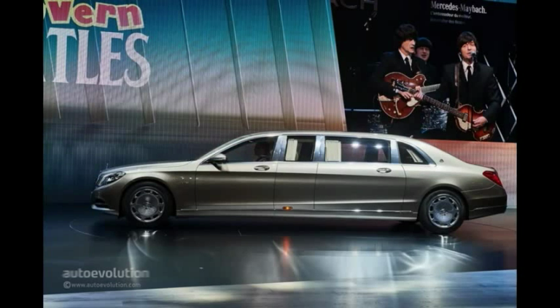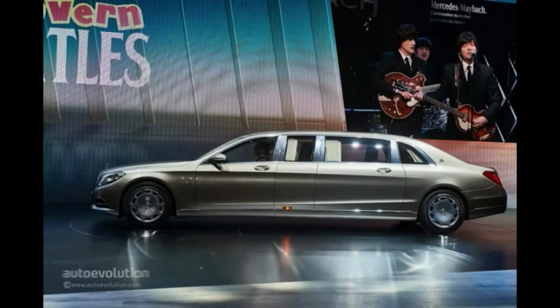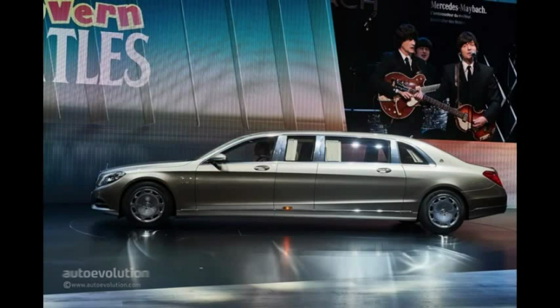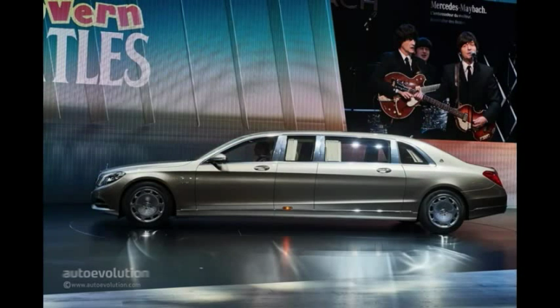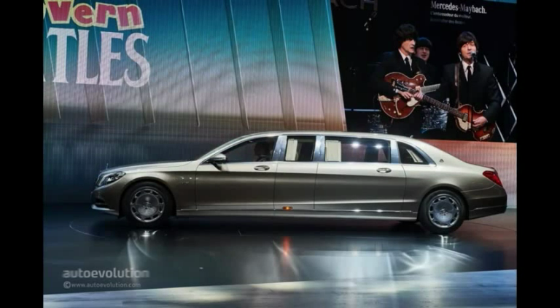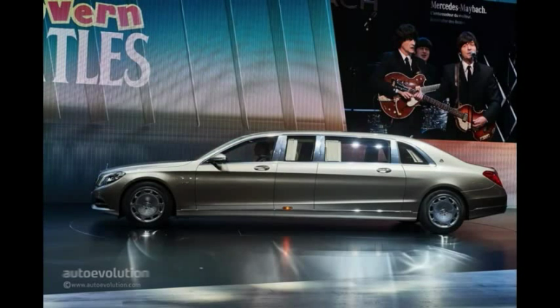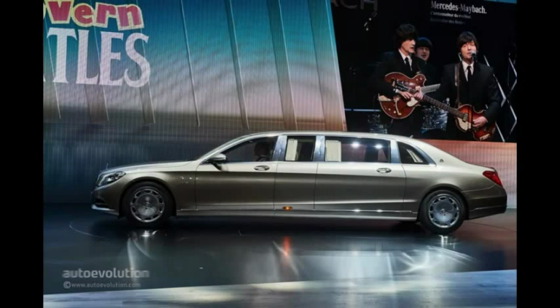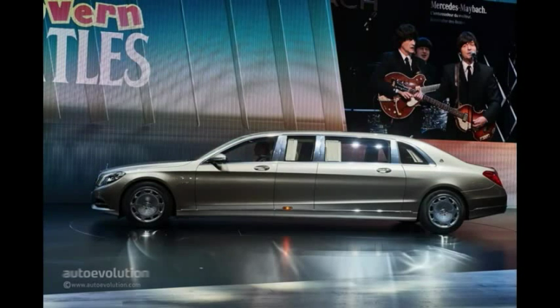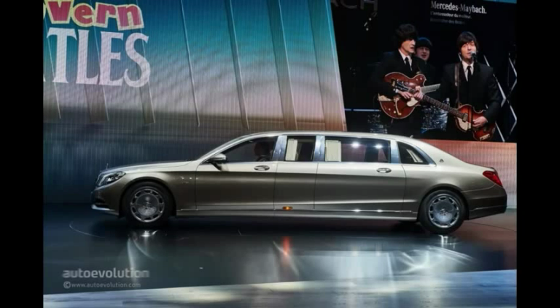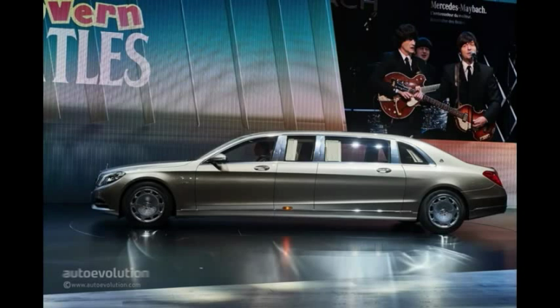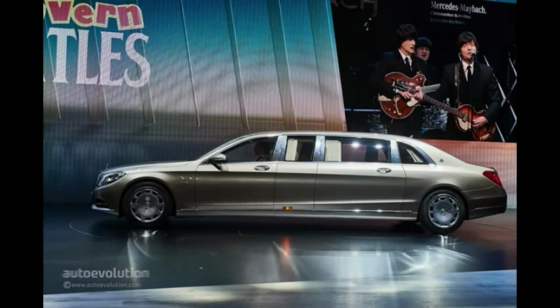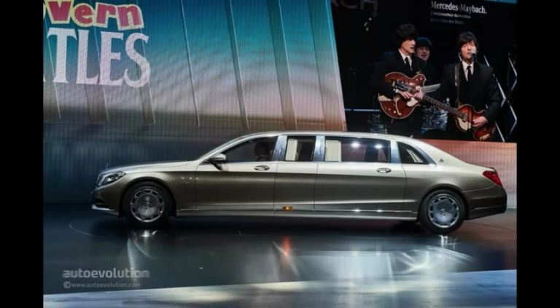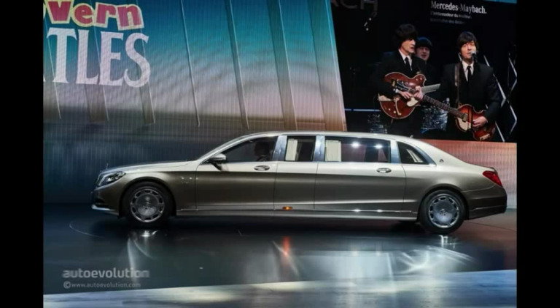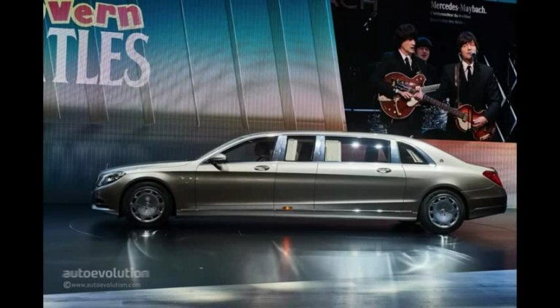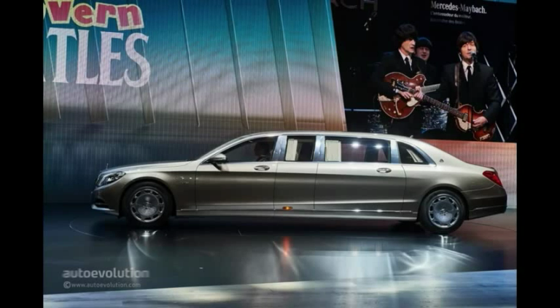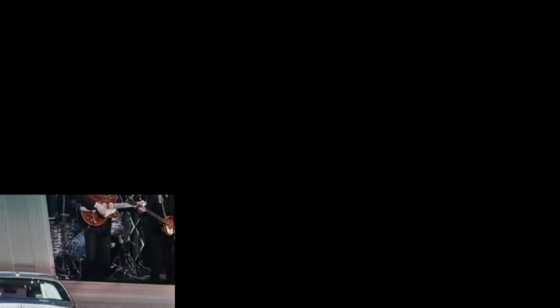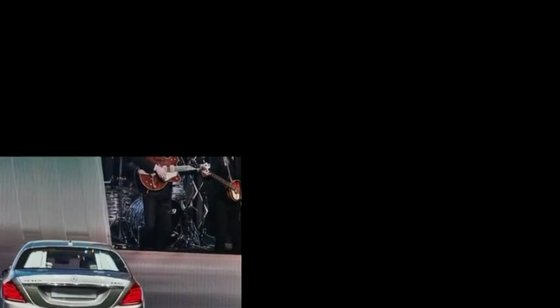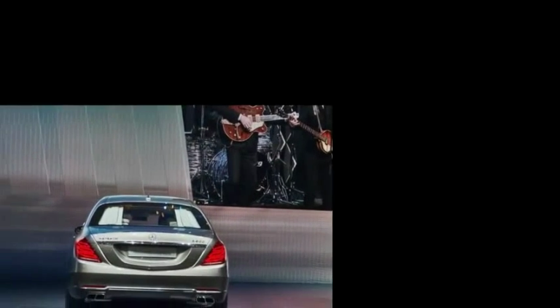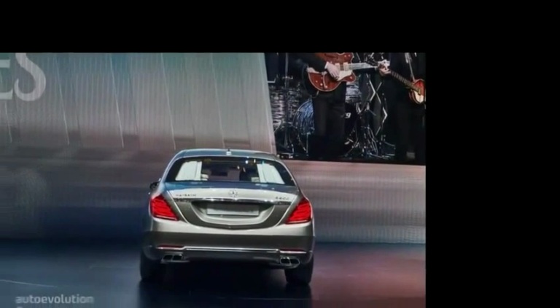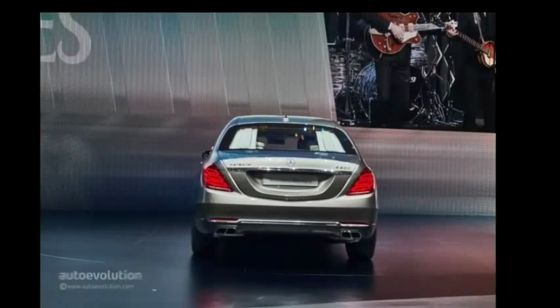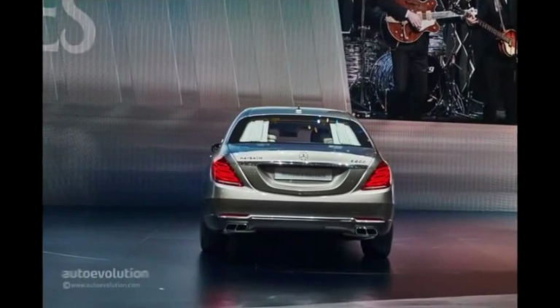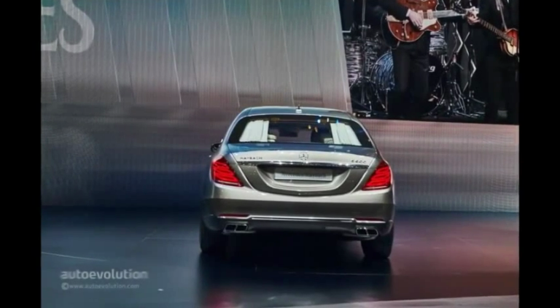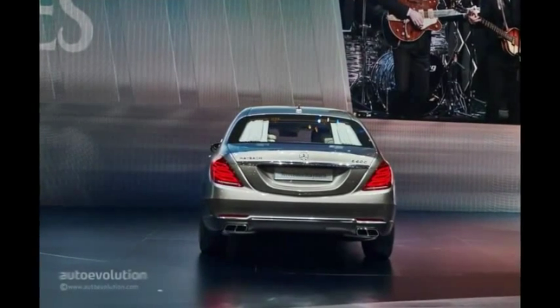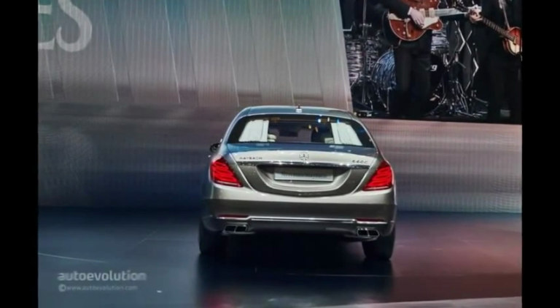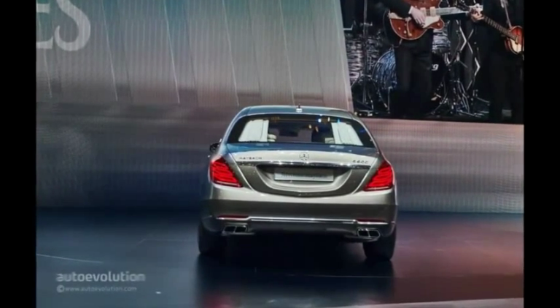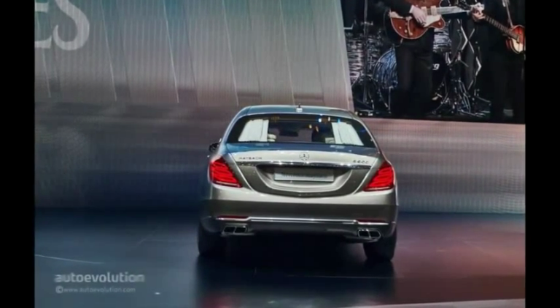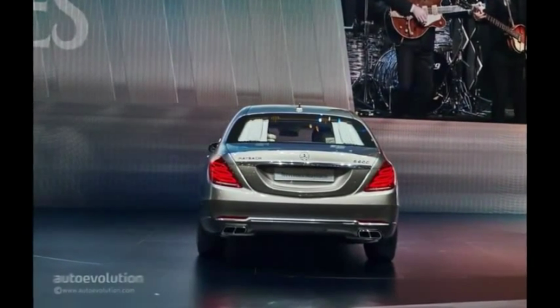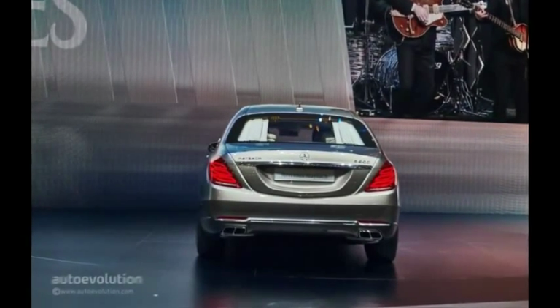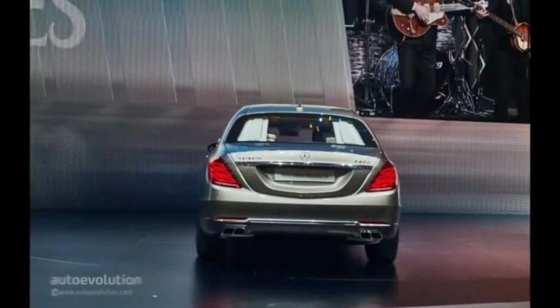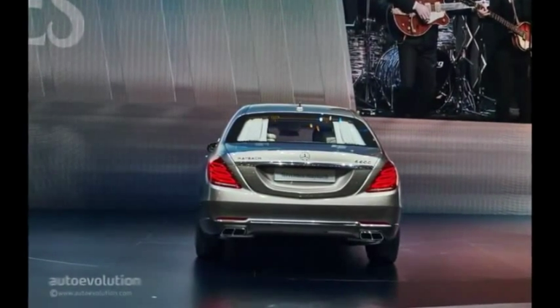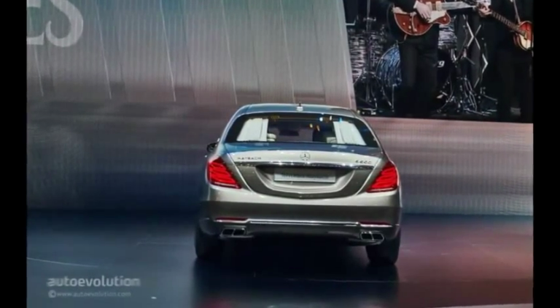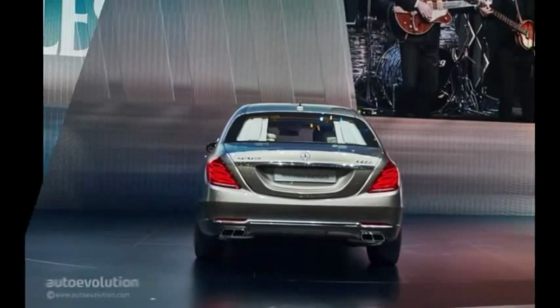Passengers also get maximum privacy thanks to an electrosensitive separating glass that puts a barrier between them and the driver at the press of a button, by going opaque. Magic. Not really, but it sure sounds like it.